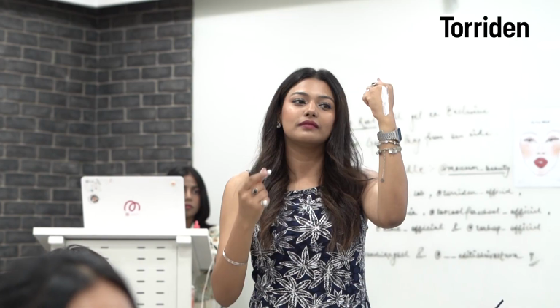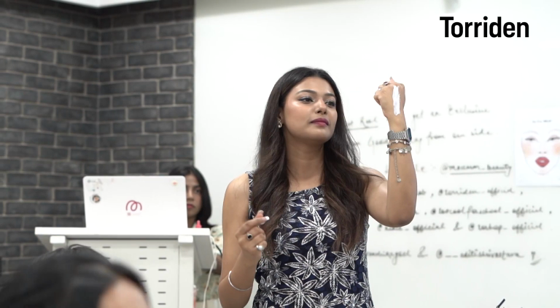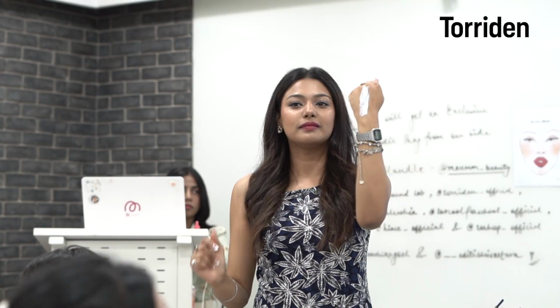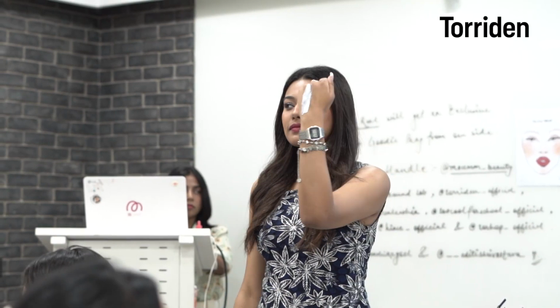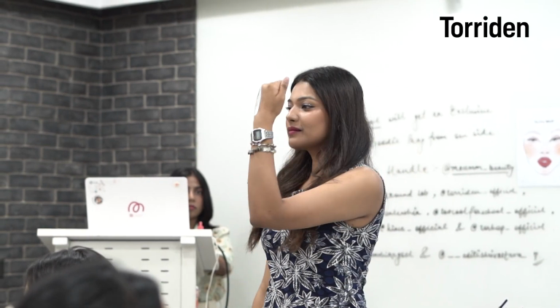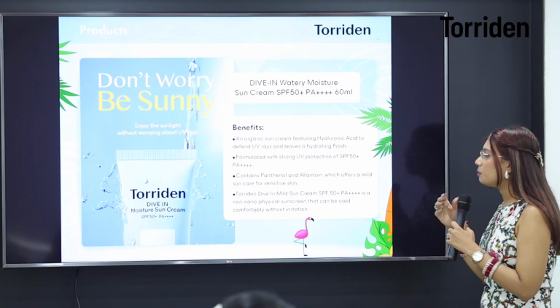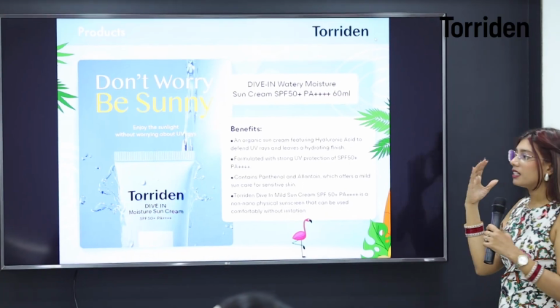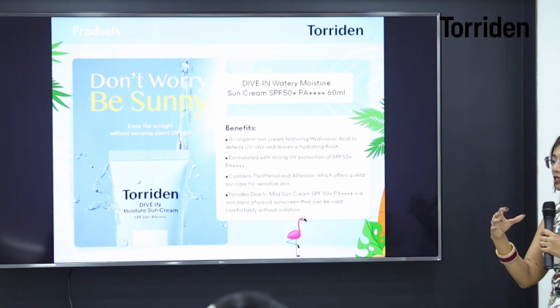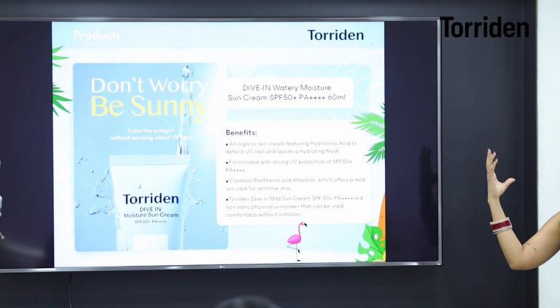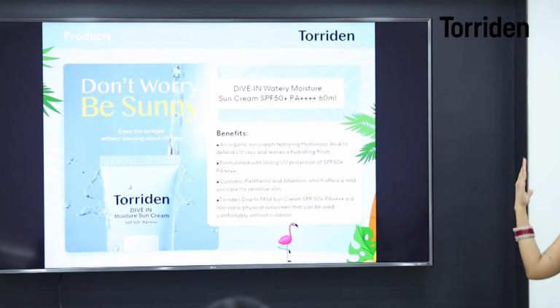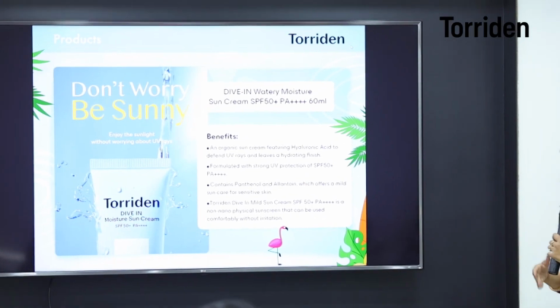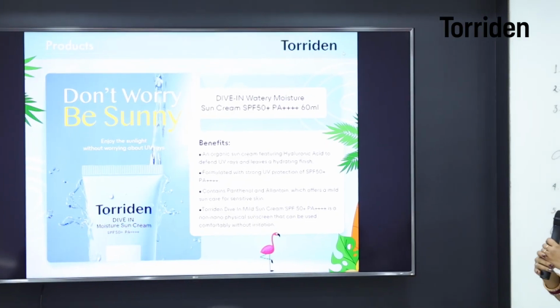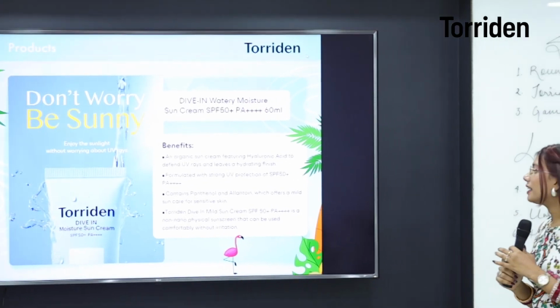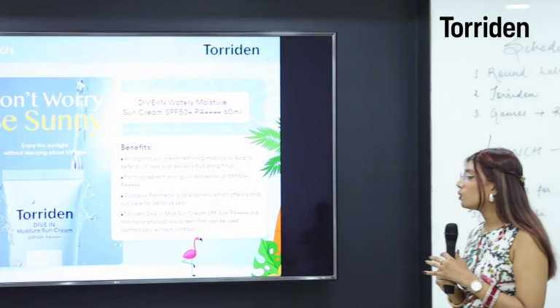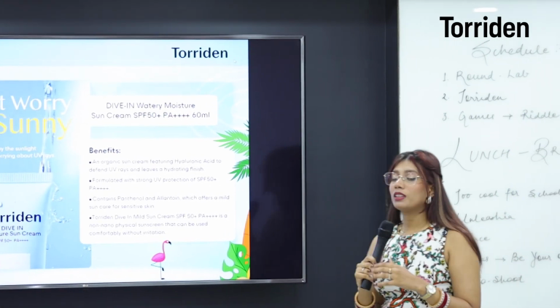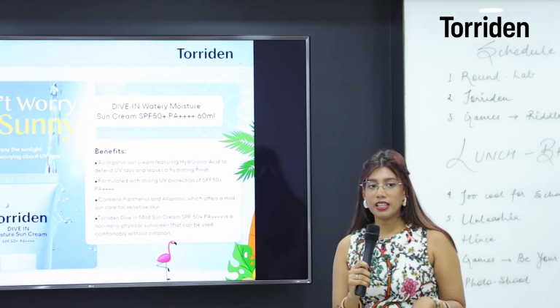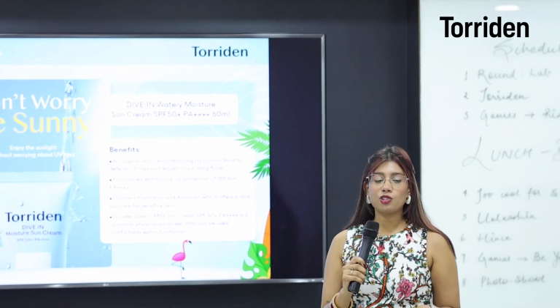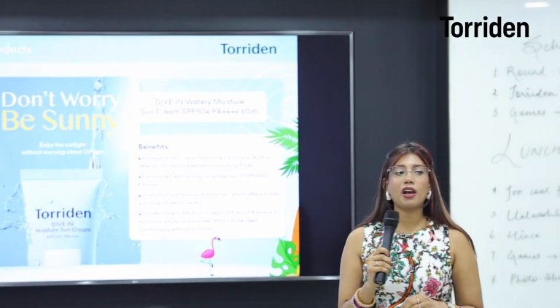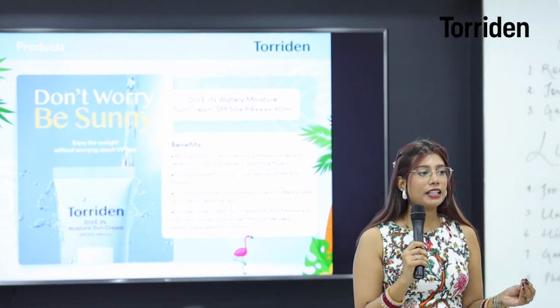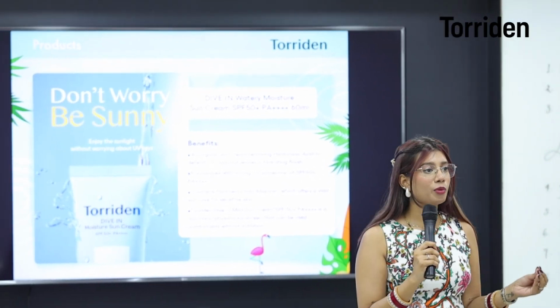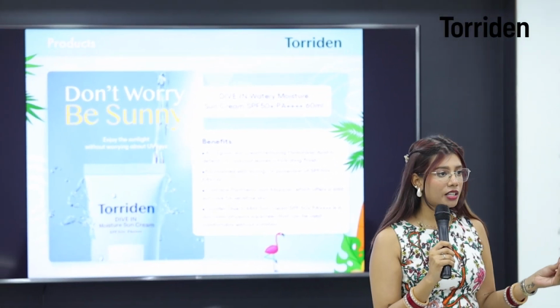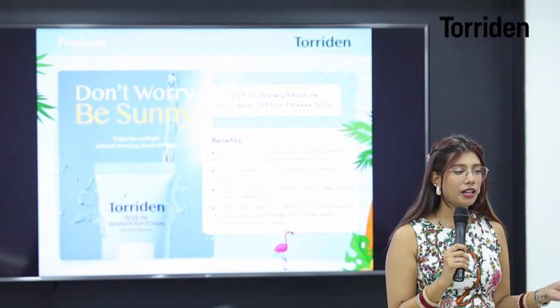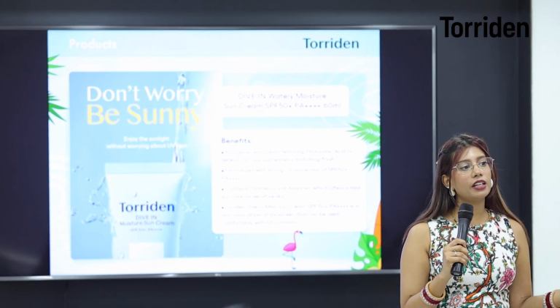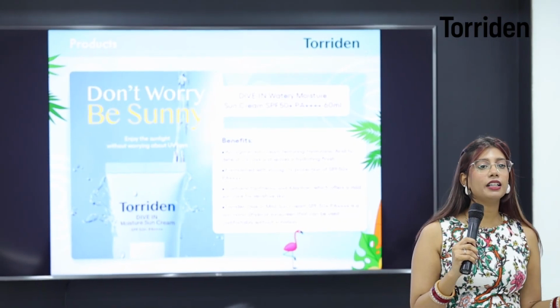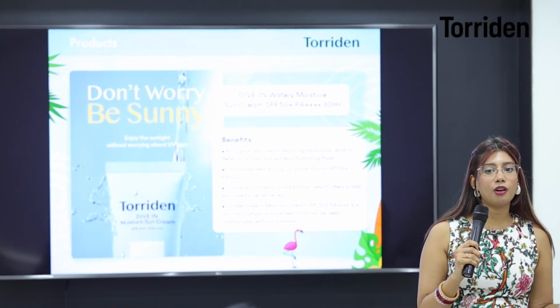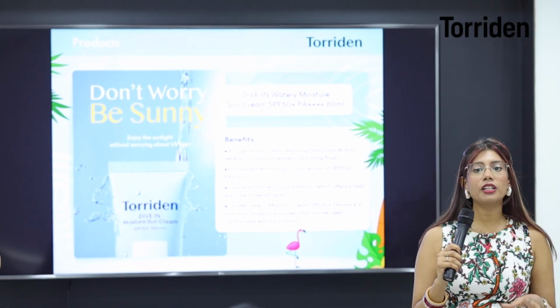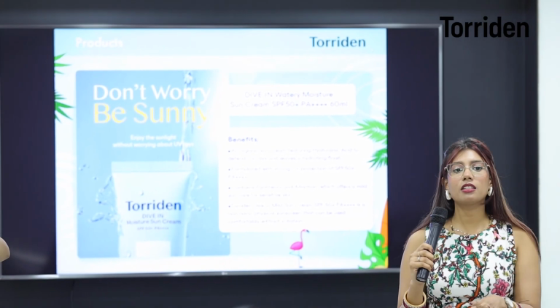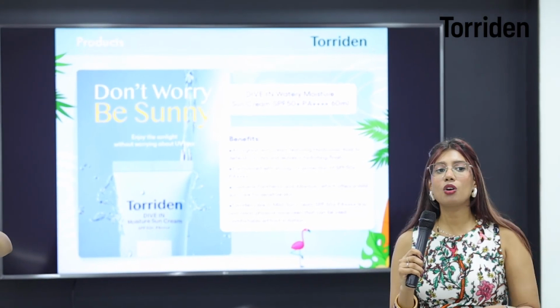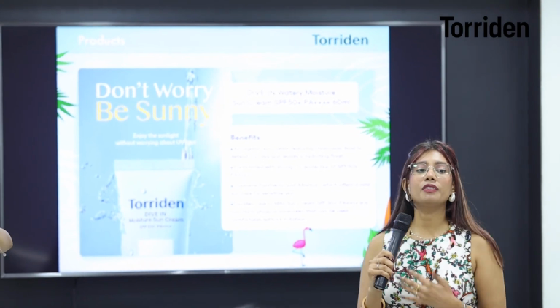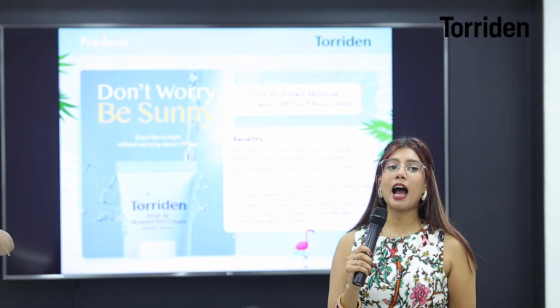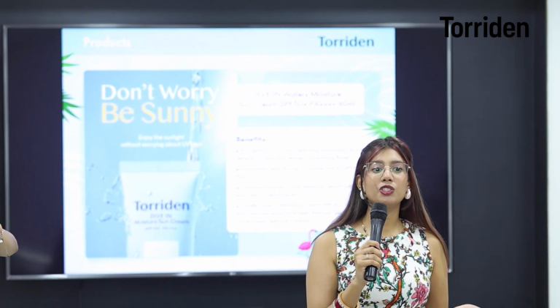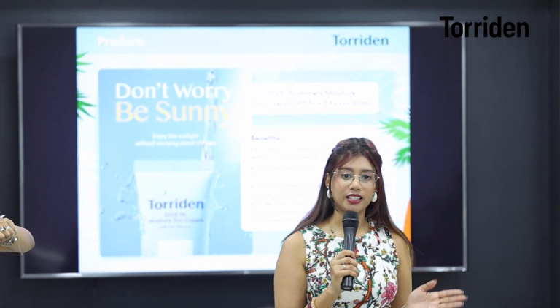This one contains the same ingredients as the Torridone Light and can be used without any irritation. So if you have sensitive or acne-prone skin as well, you can definitely try this Korean sunscreen because all of these are hypoallergenic tested.